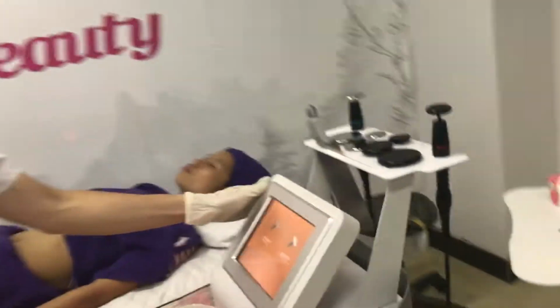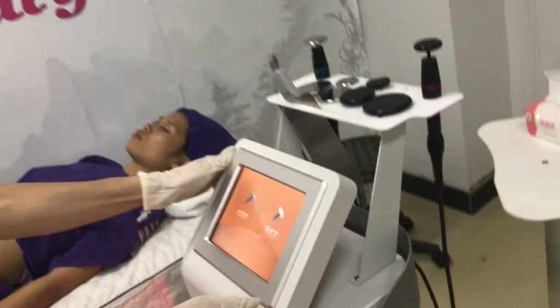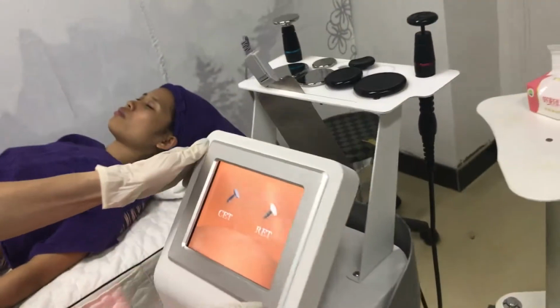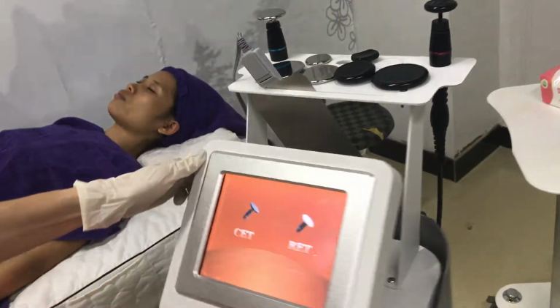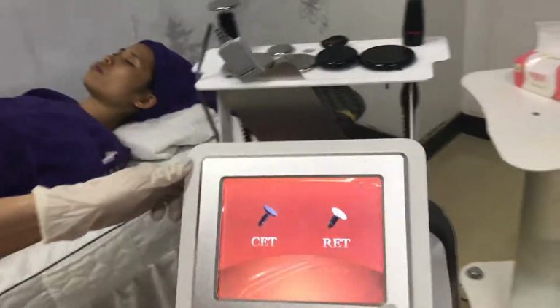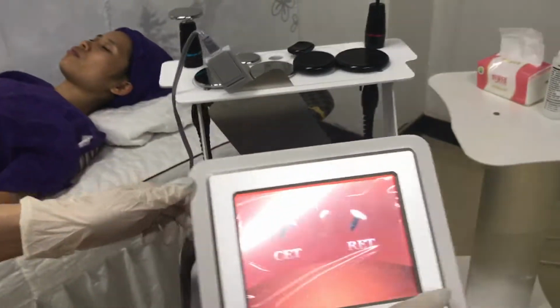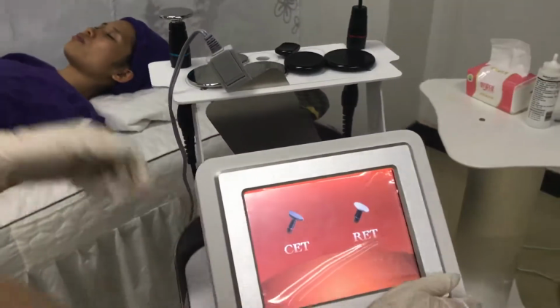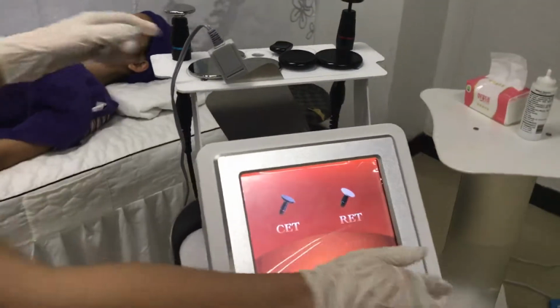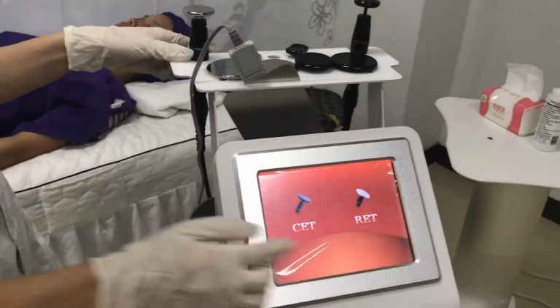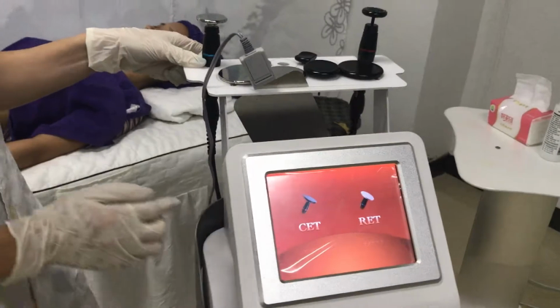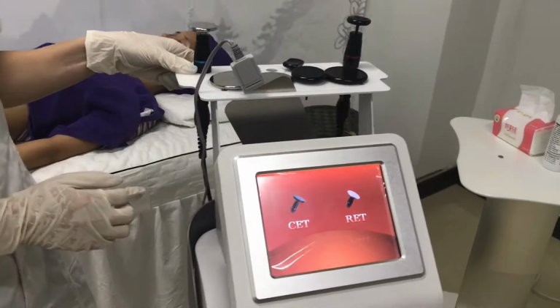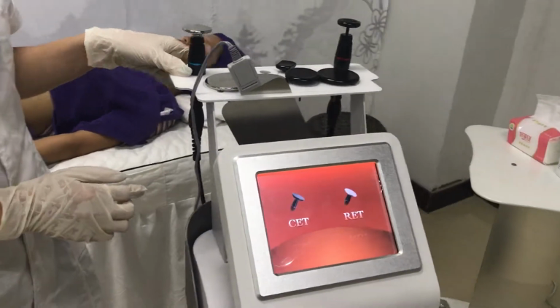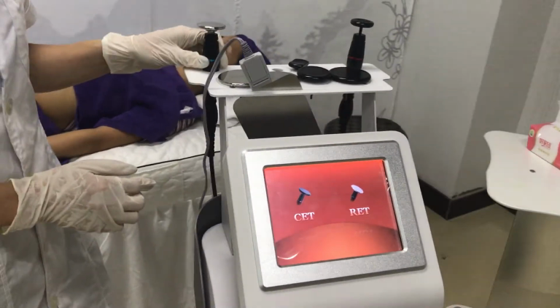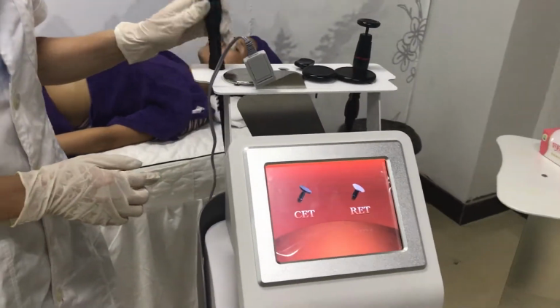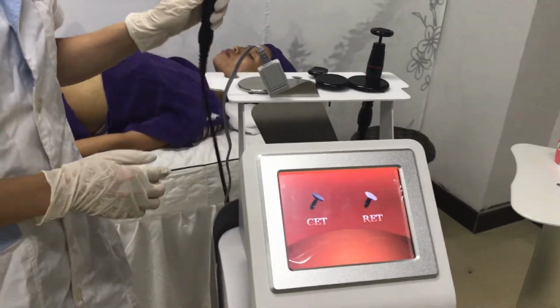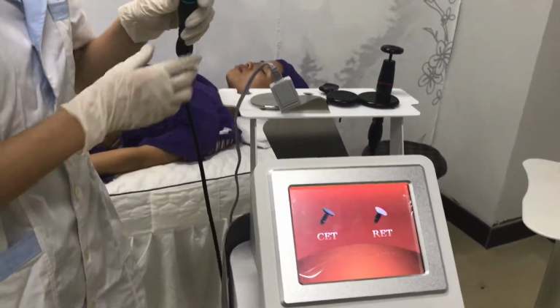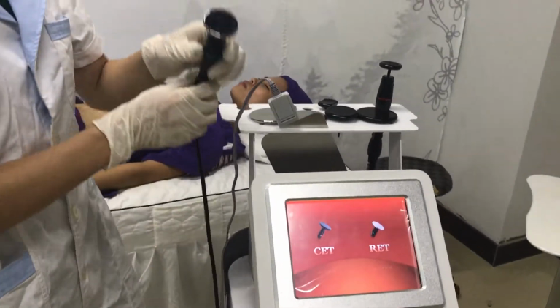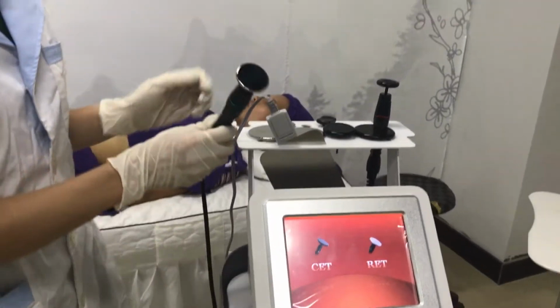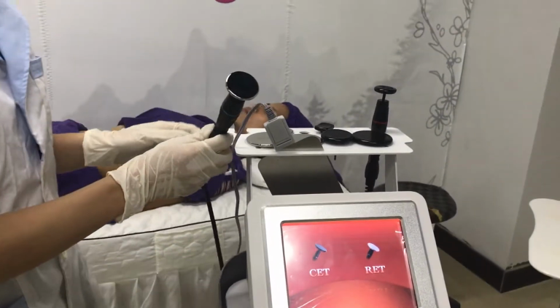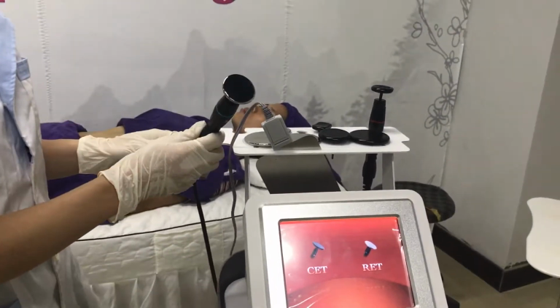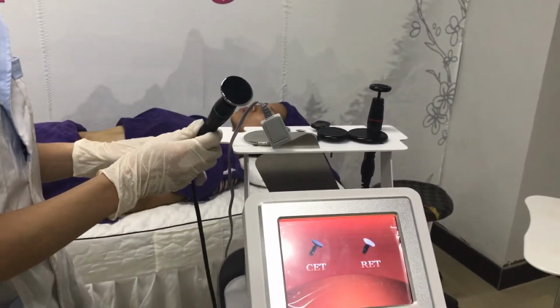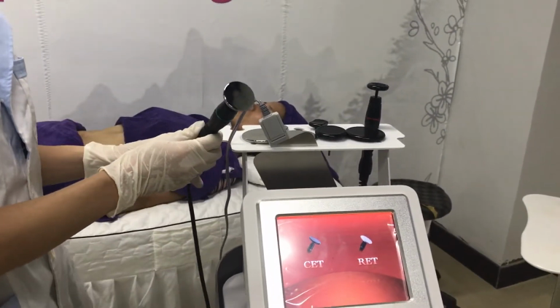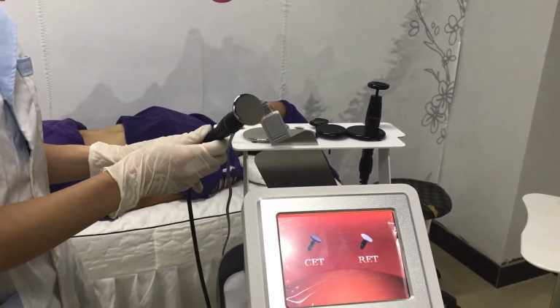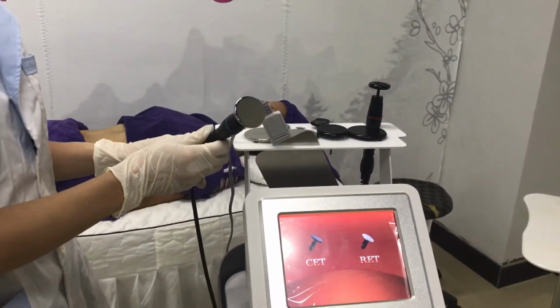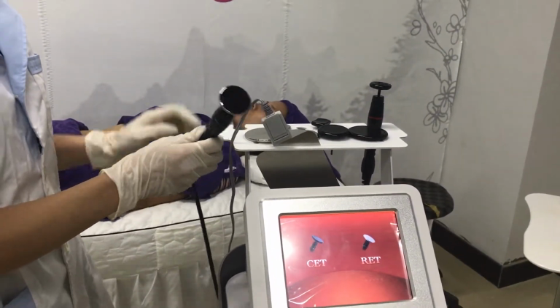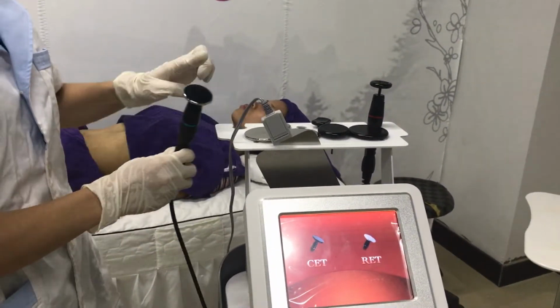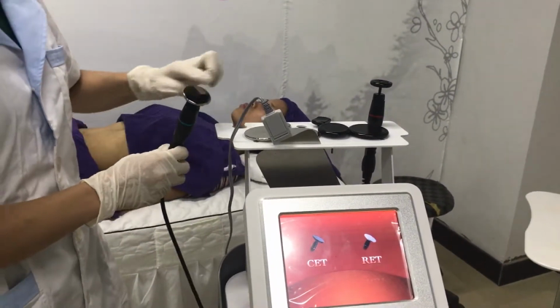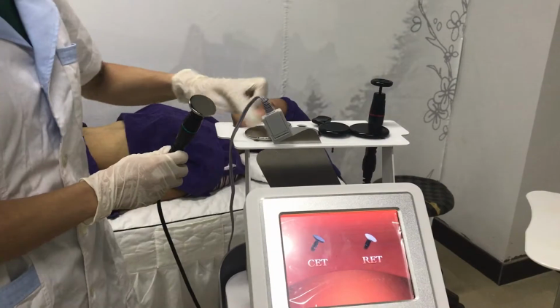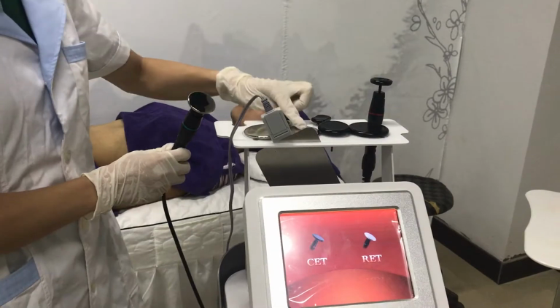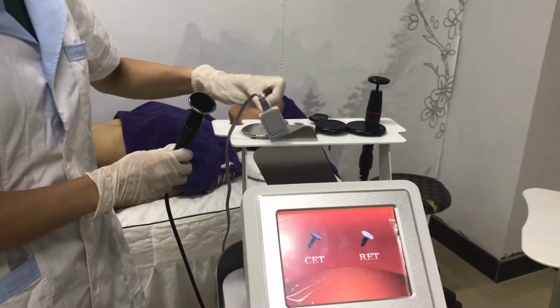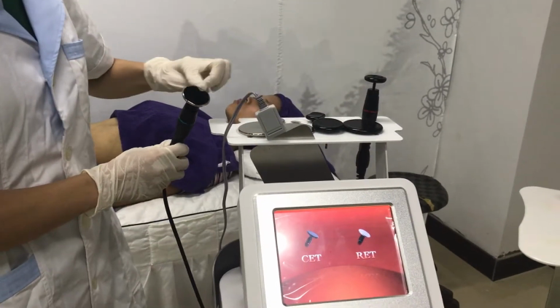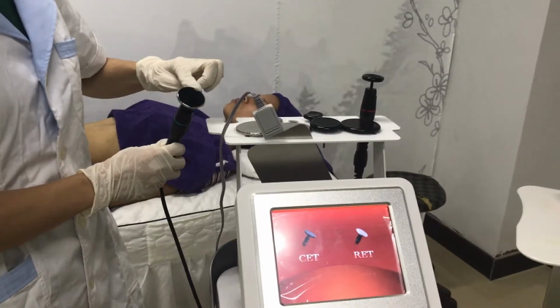First, we'd like to introduce the trimmer handles. This is the RIT trimmer handles. It comes with four sizes tips.